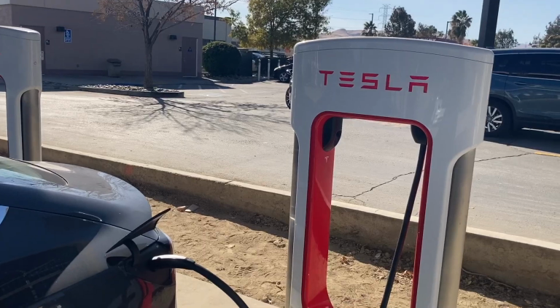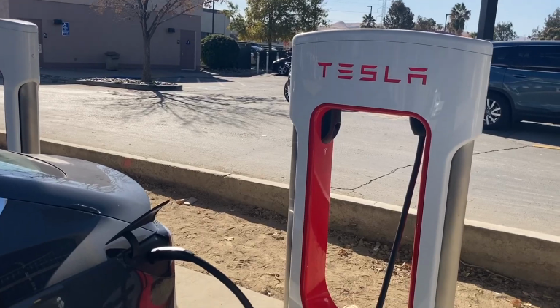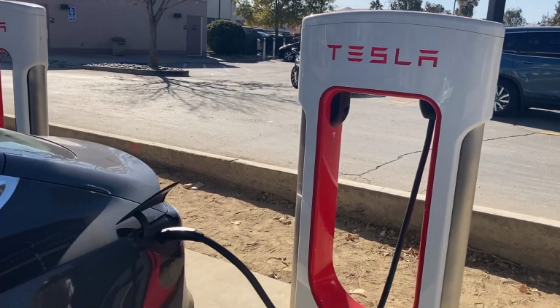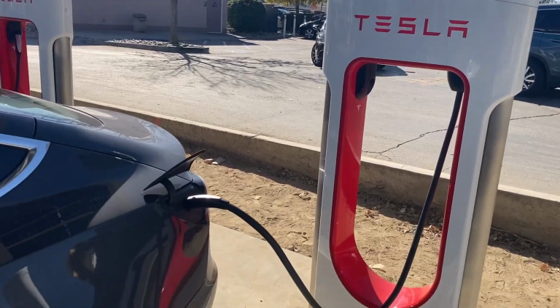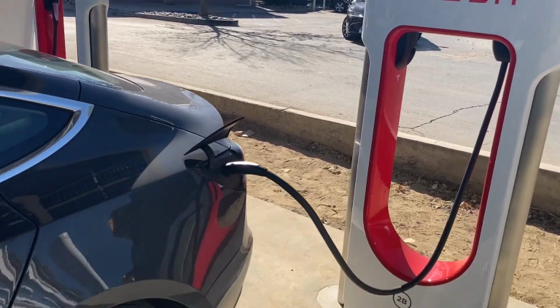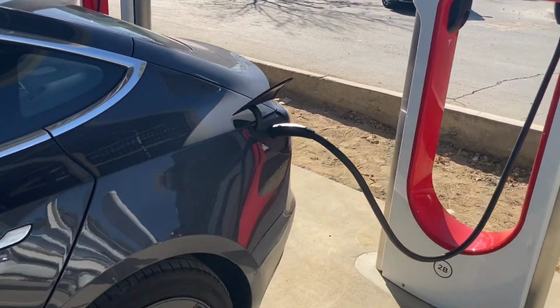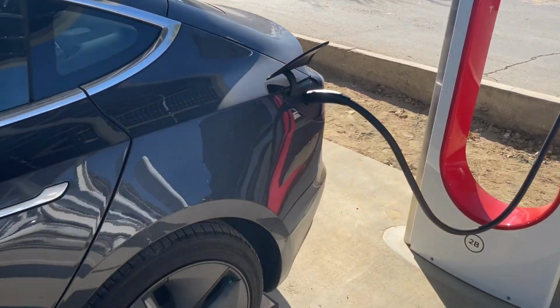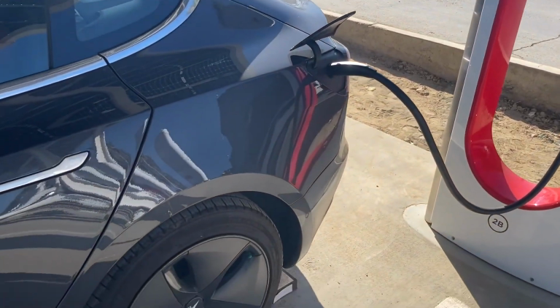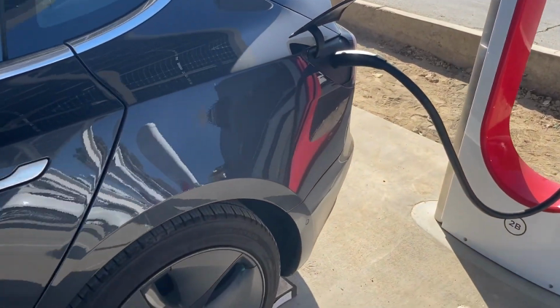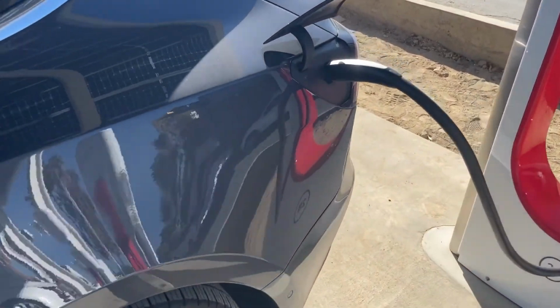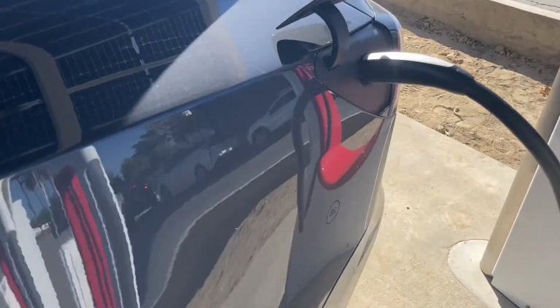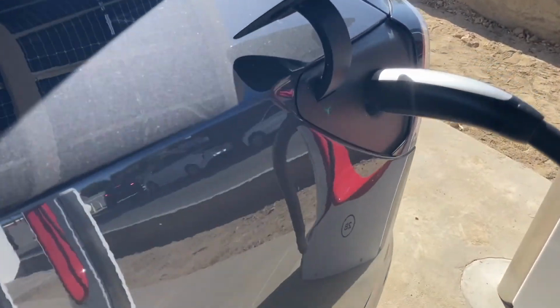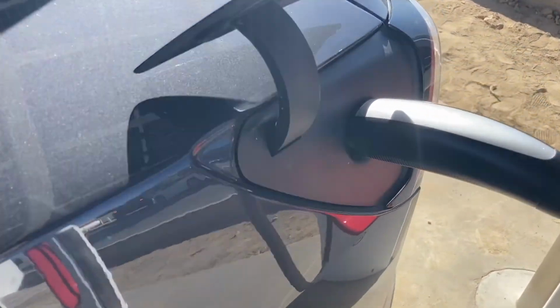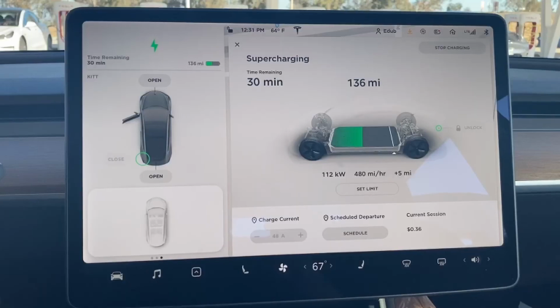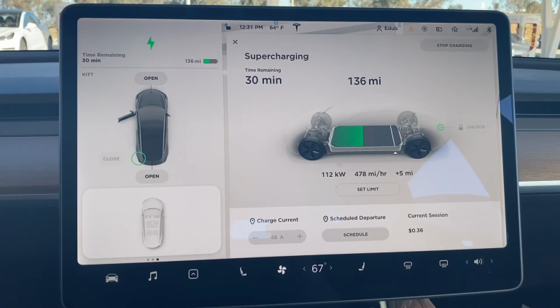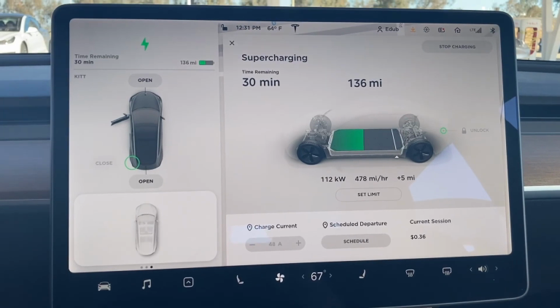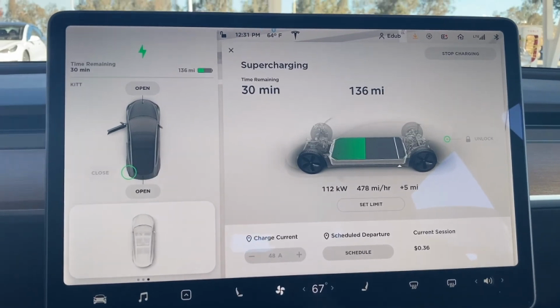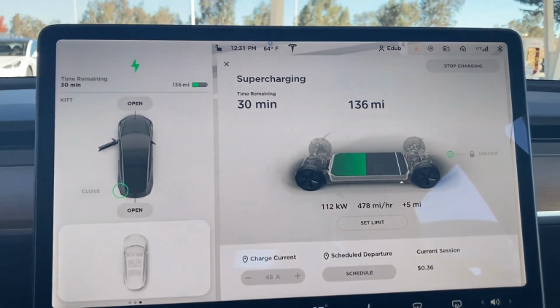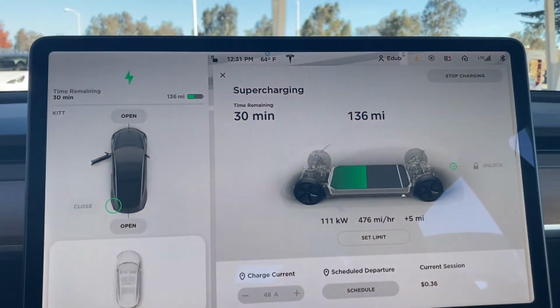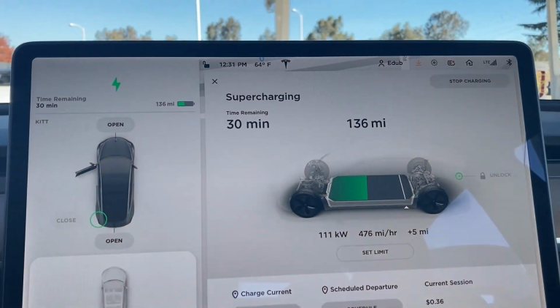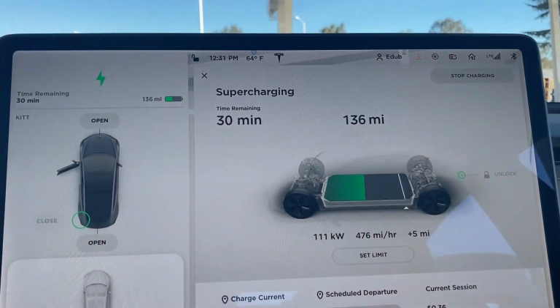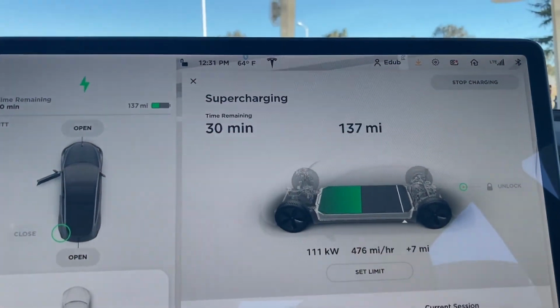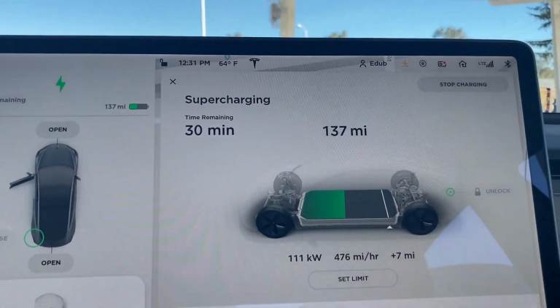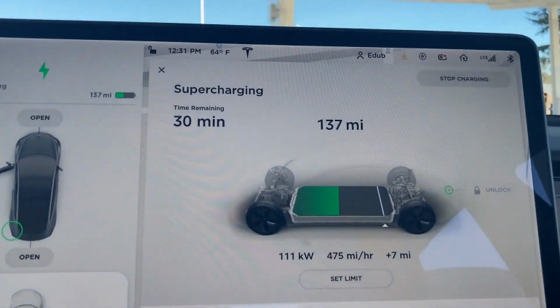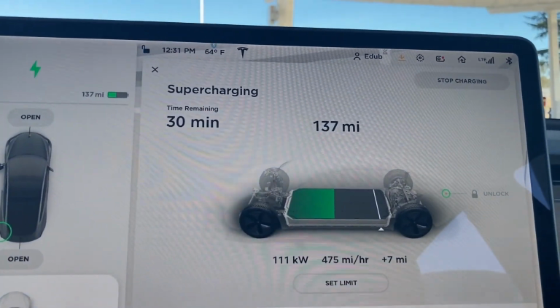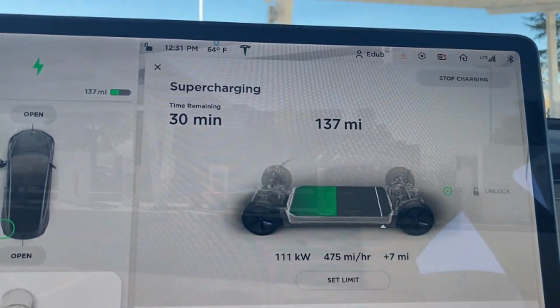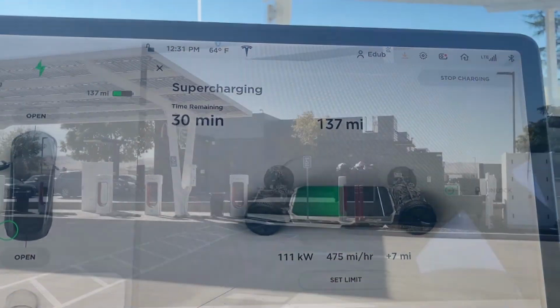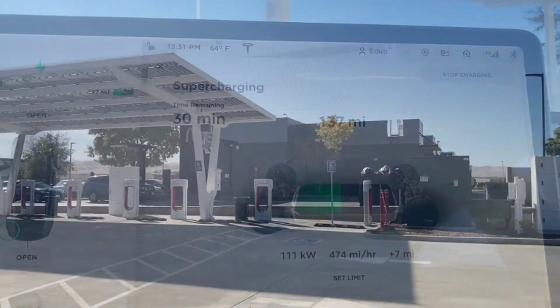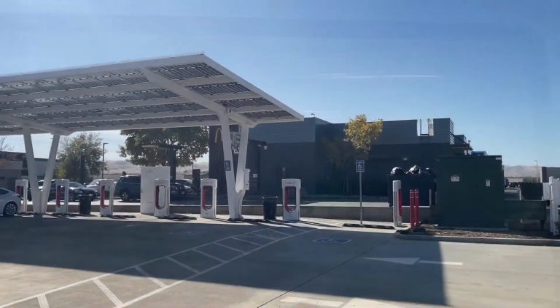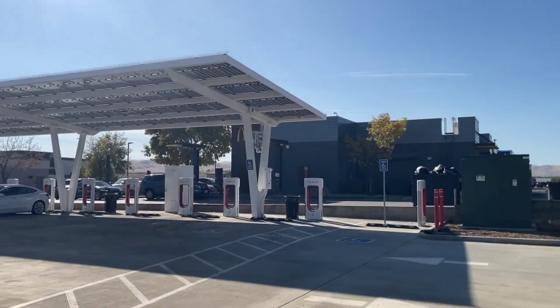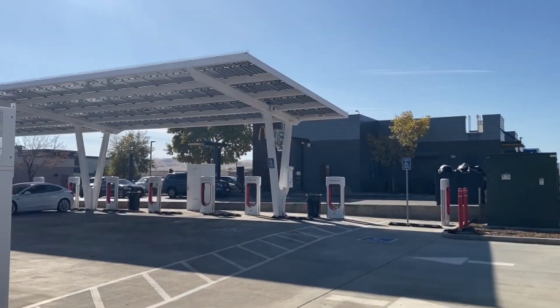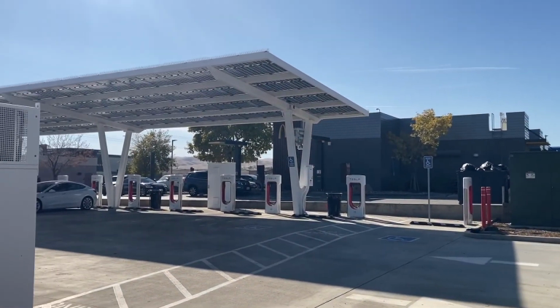There's nothing better than a brand new Tesla Supercharger station. The cables are brand new, everything's brand new — it's awesome, with fast charging times.